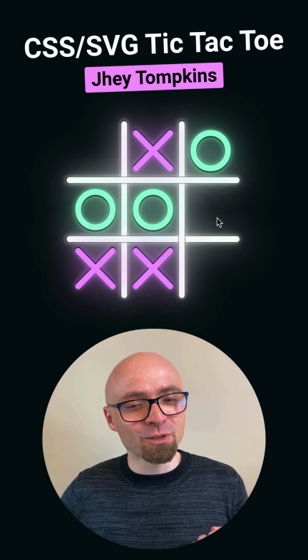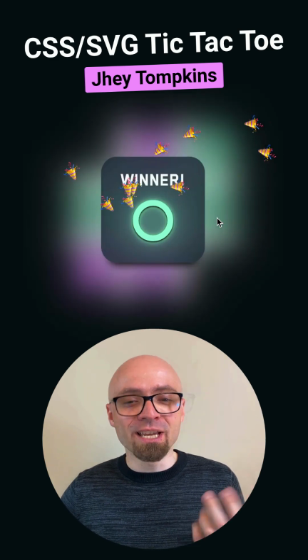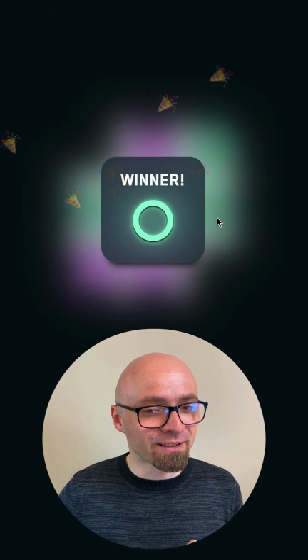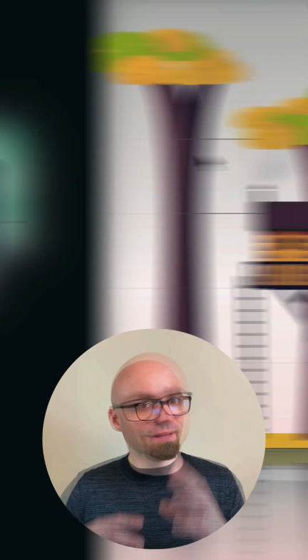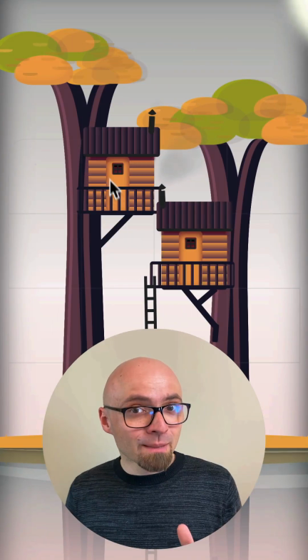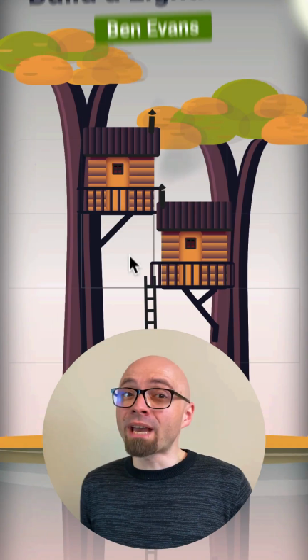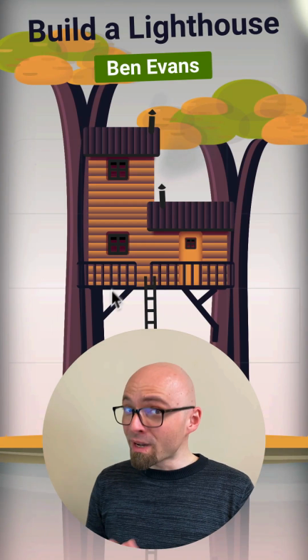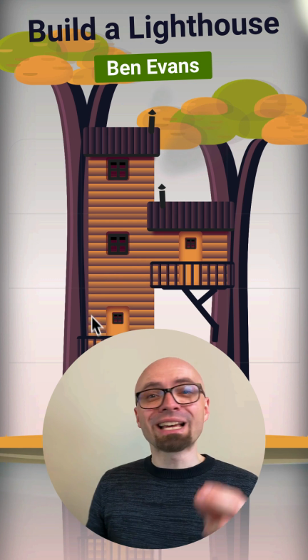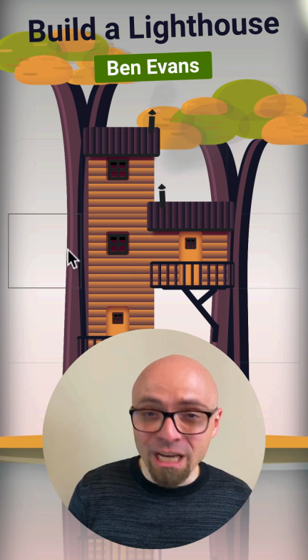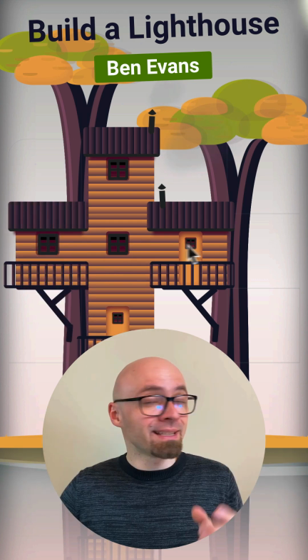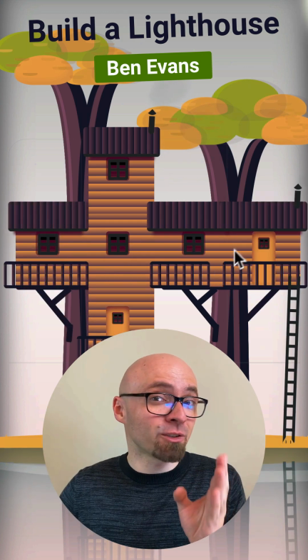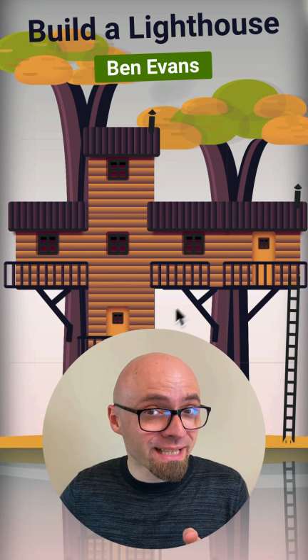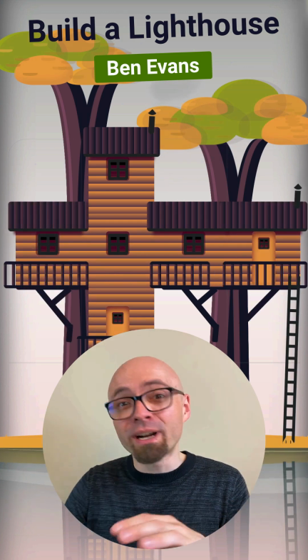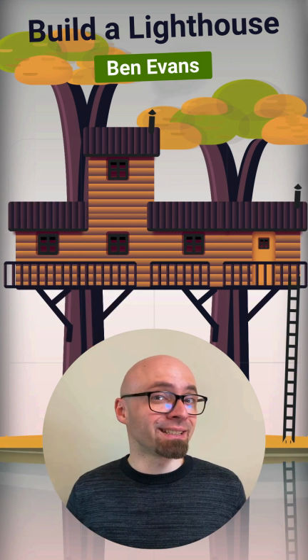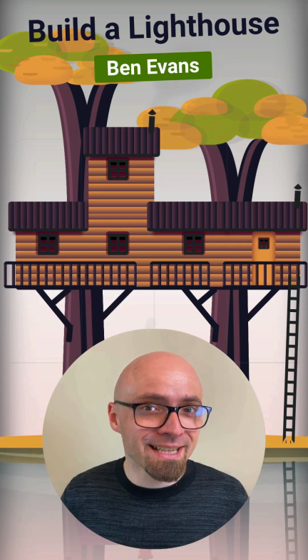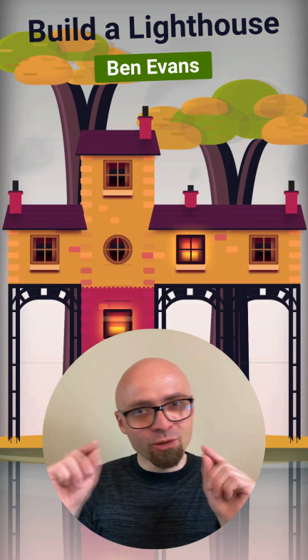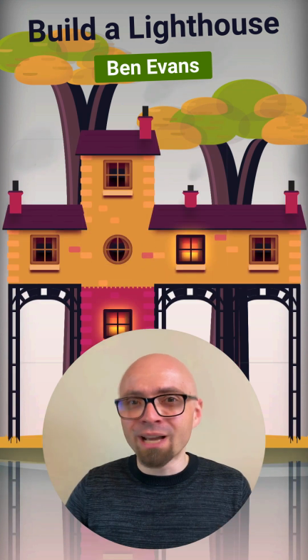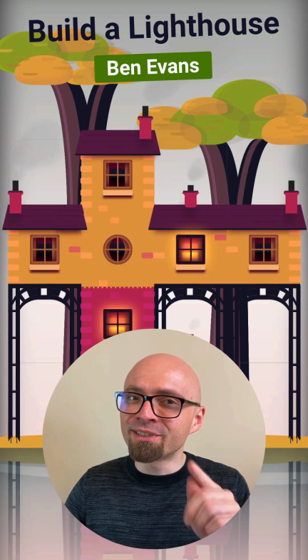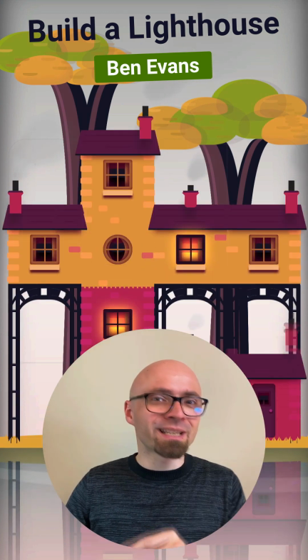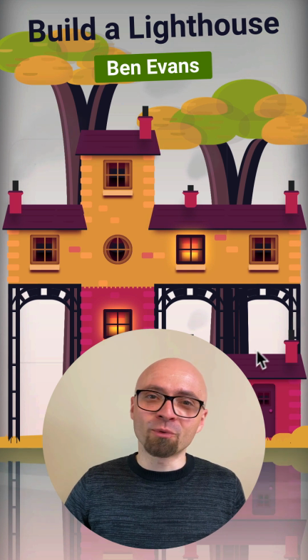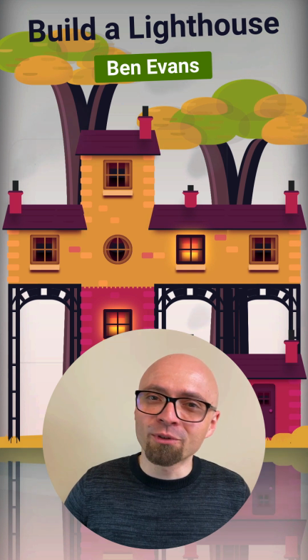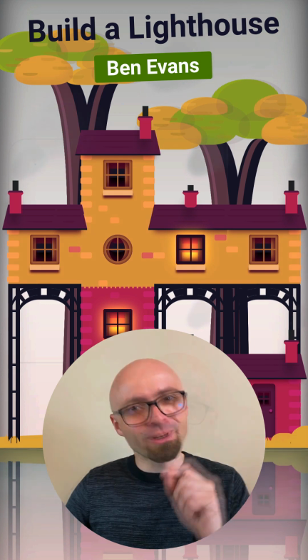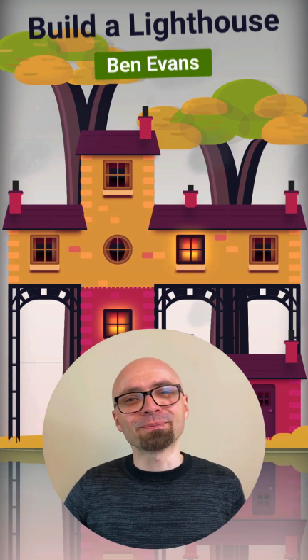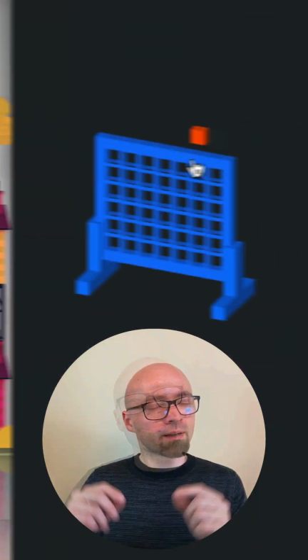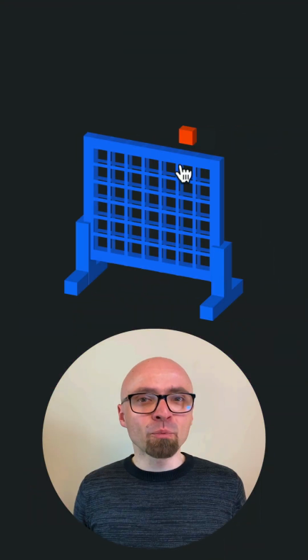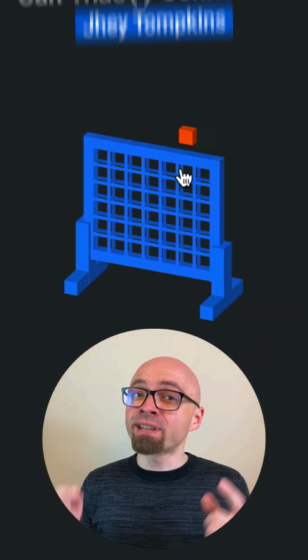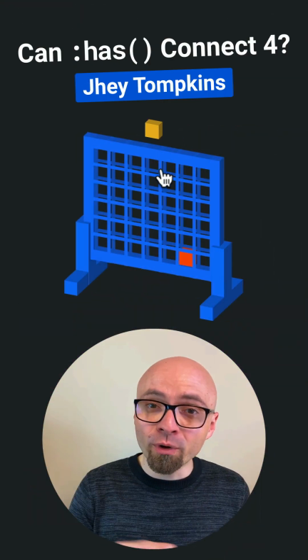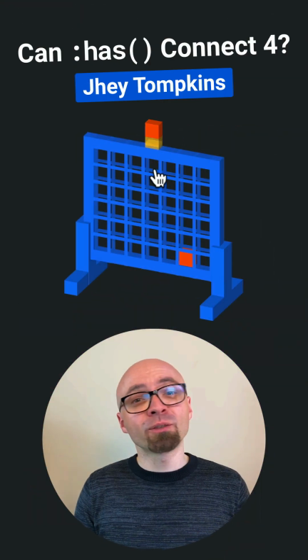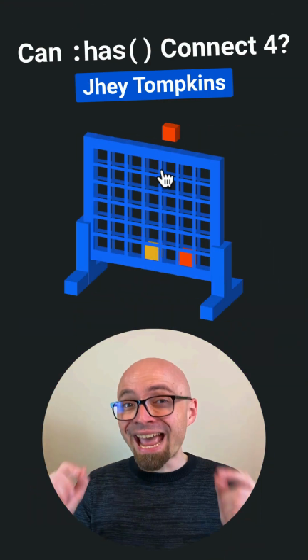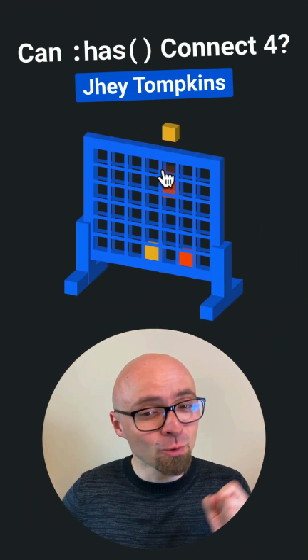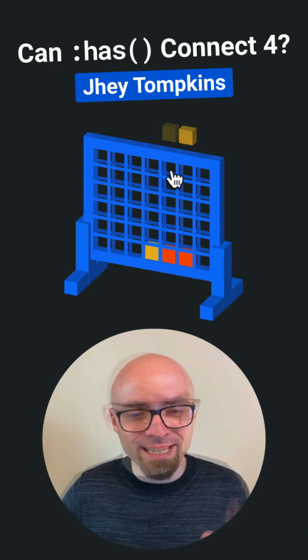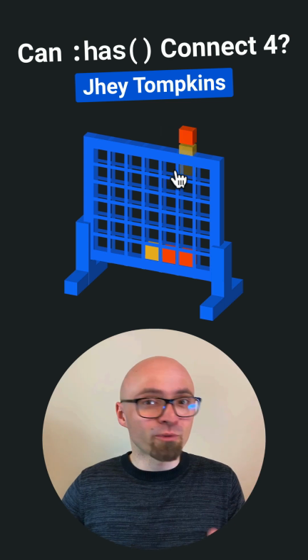Next up, we have 'You Must Build a Lighthouse,' and this is actually a puzzle game where, as the title says, can you figure out how to turn this into a lighthouse before the night falls? Try it out. Next up, we have Connect4, created with the :has pseudo-class.